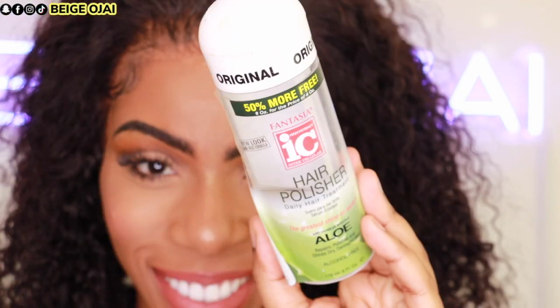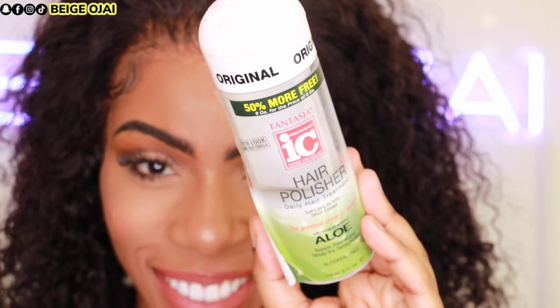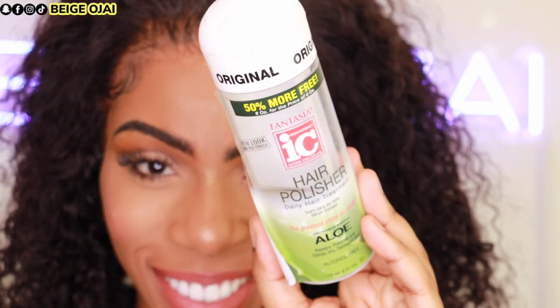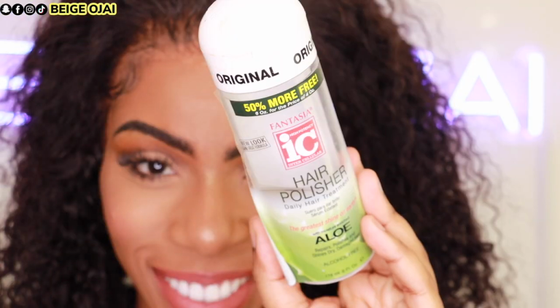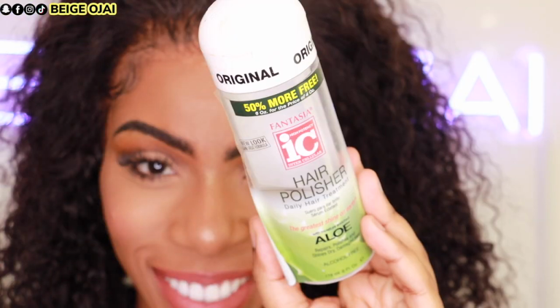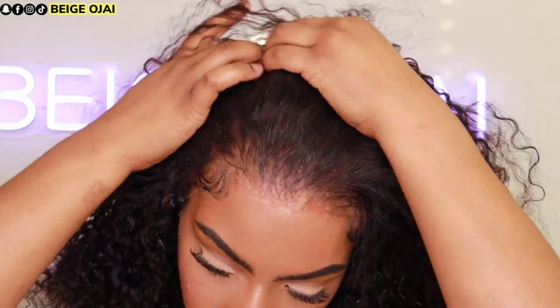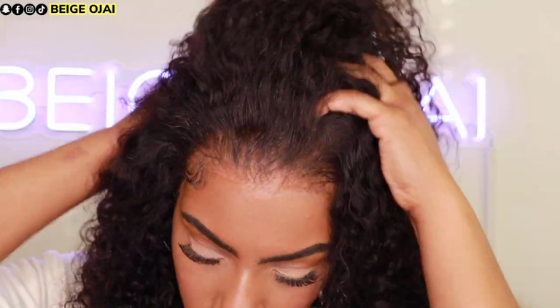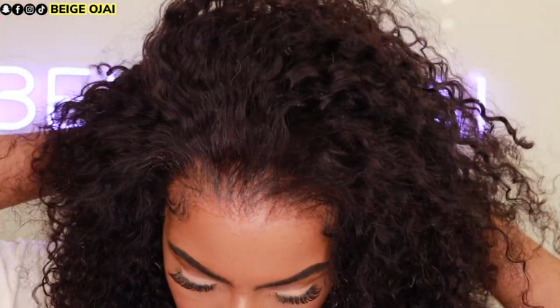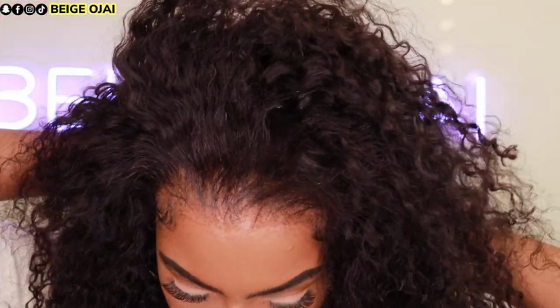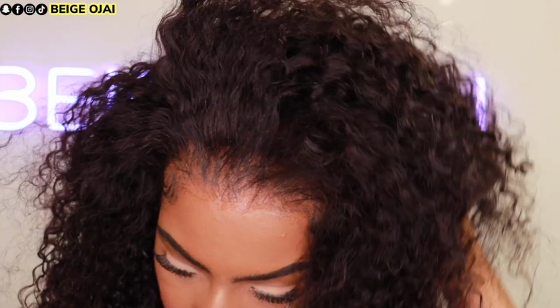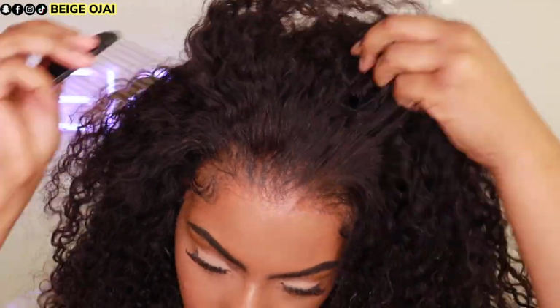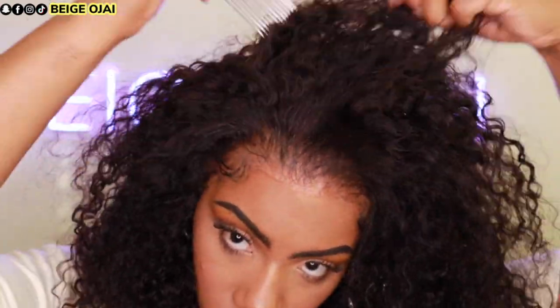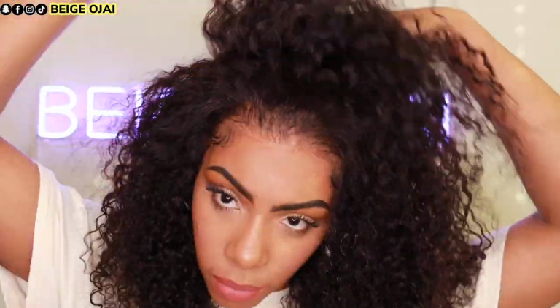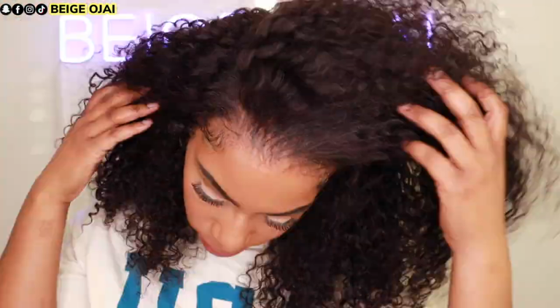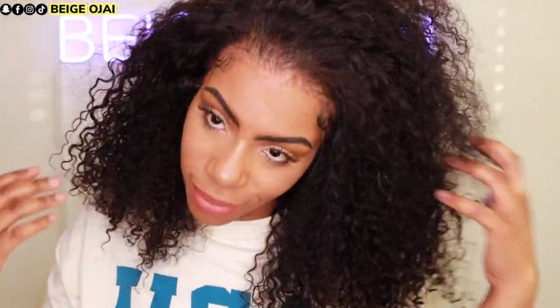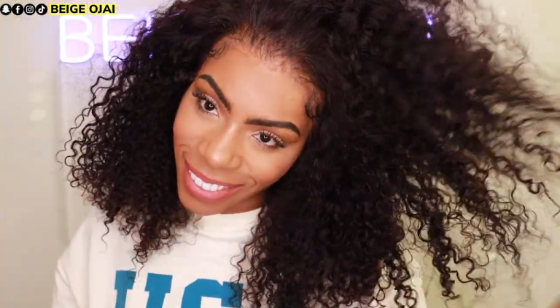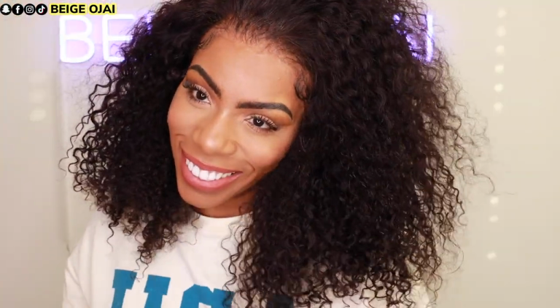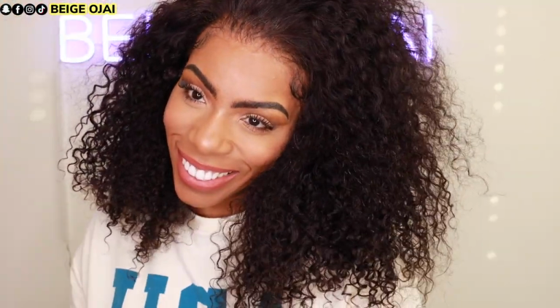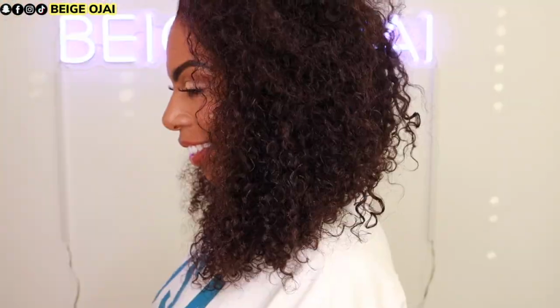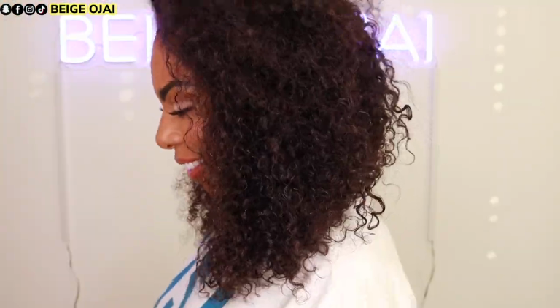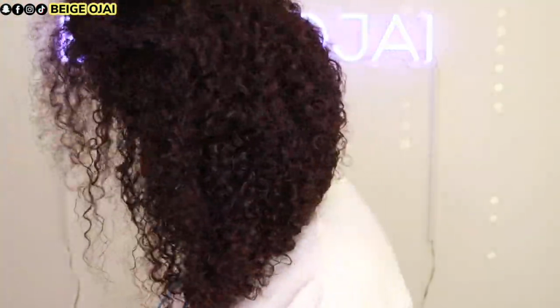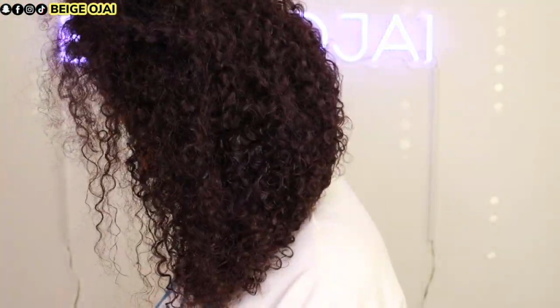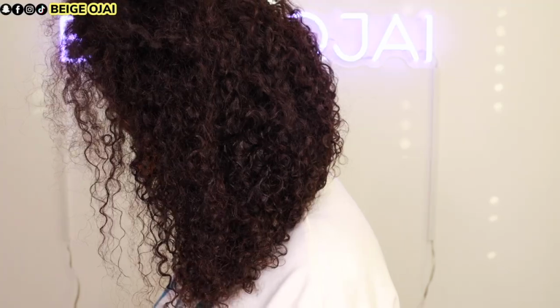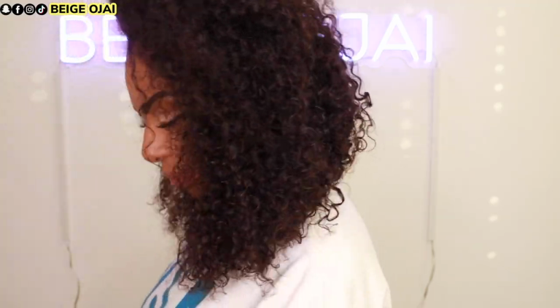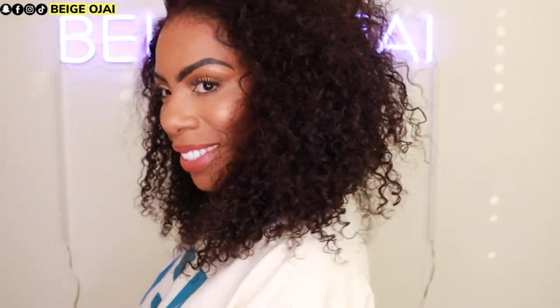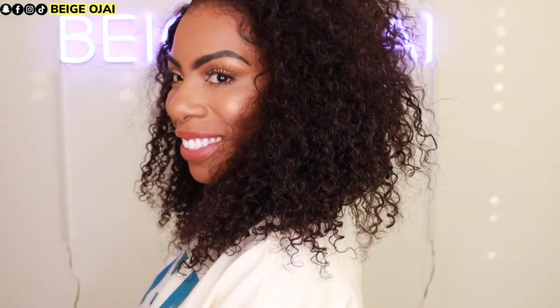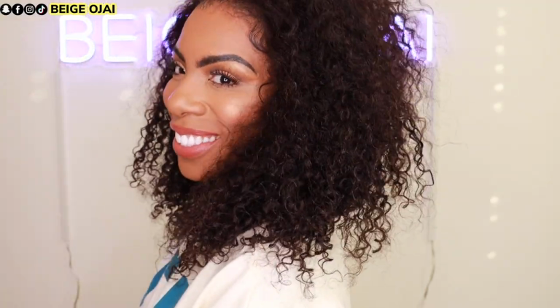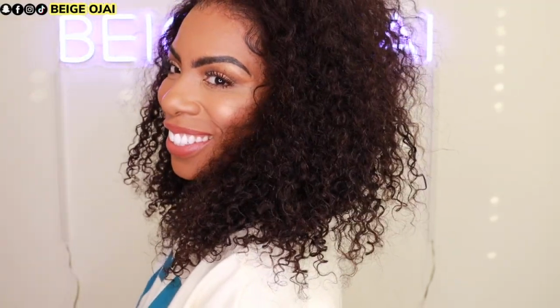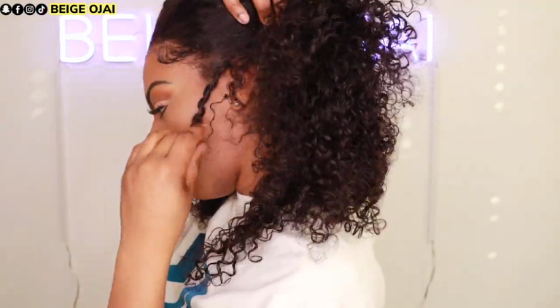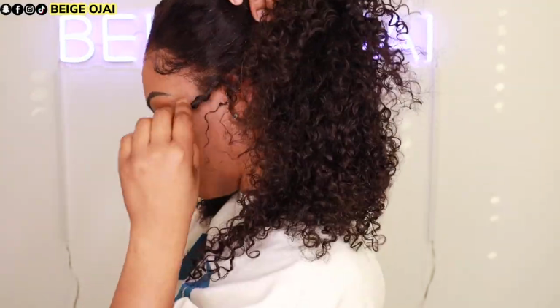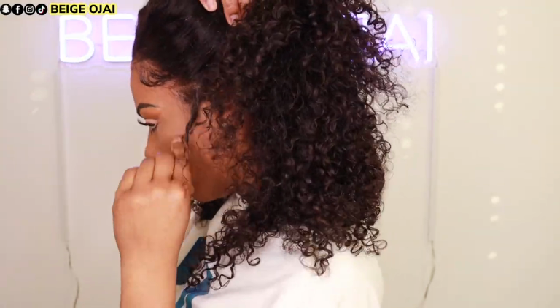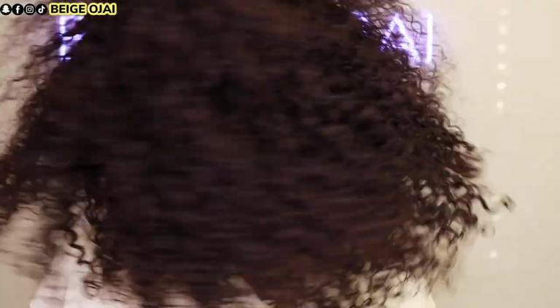To finish it off I'm applying this hair polisher to the hair, then using my hands and my pick to get this hair bigger and fuller. And here is the finished look!